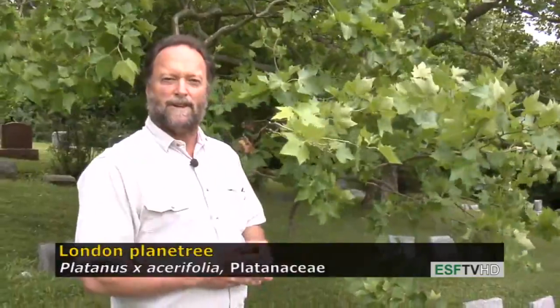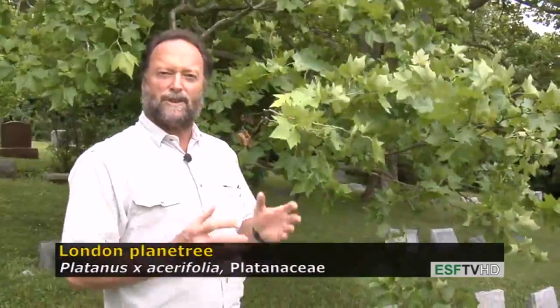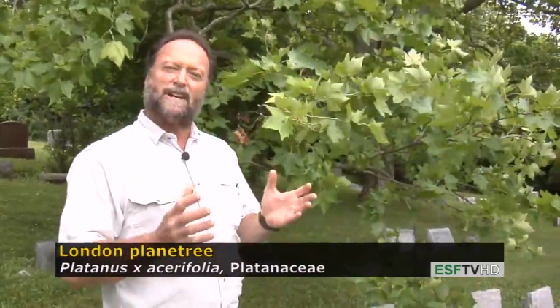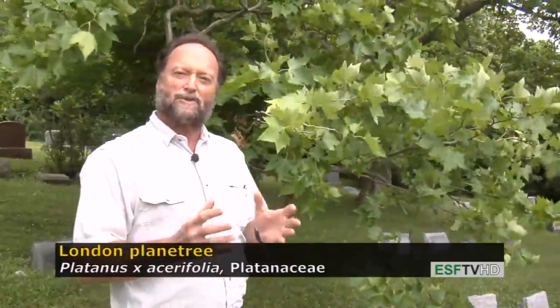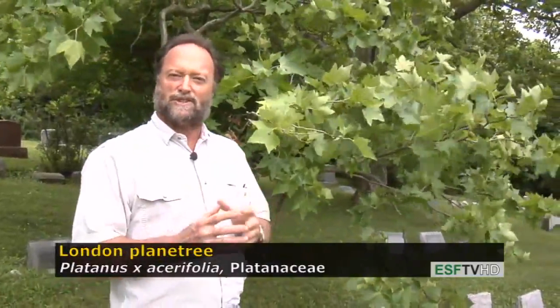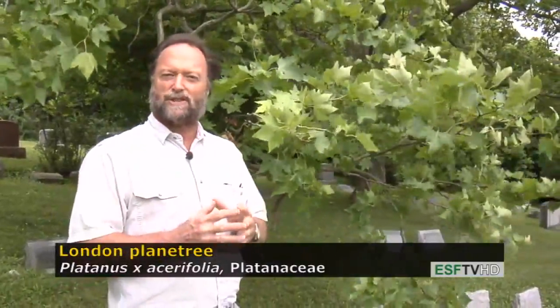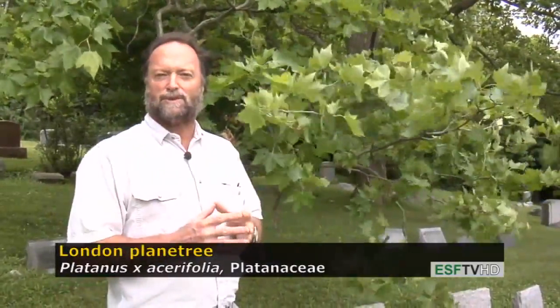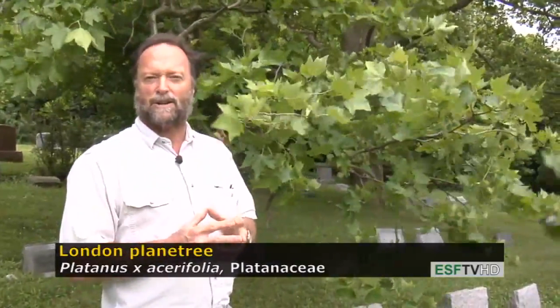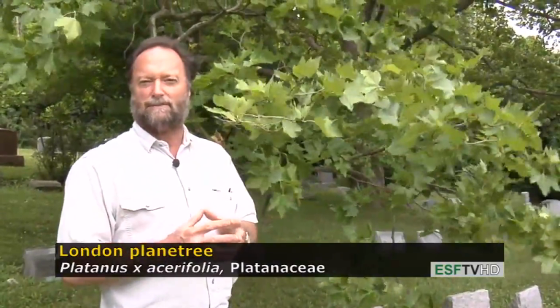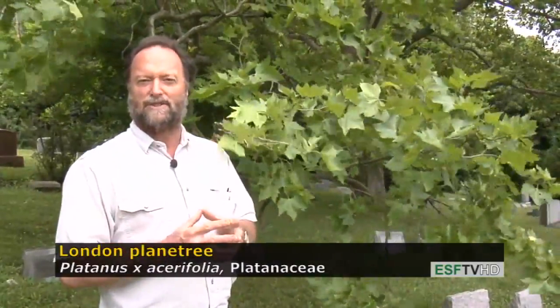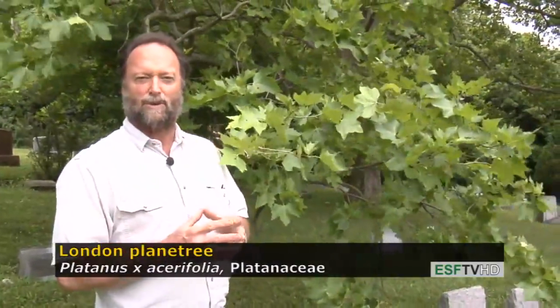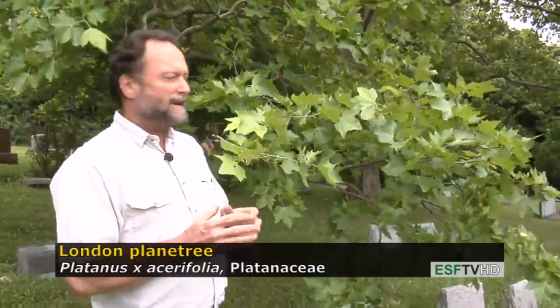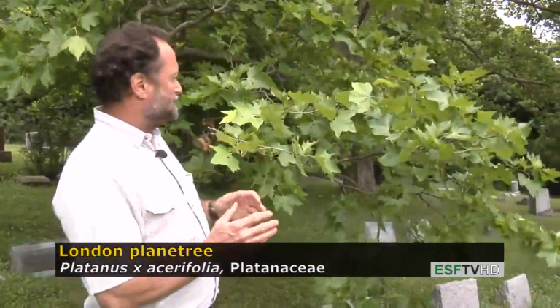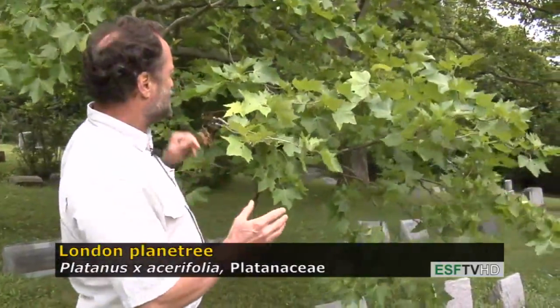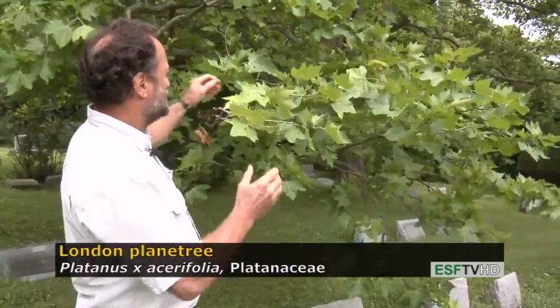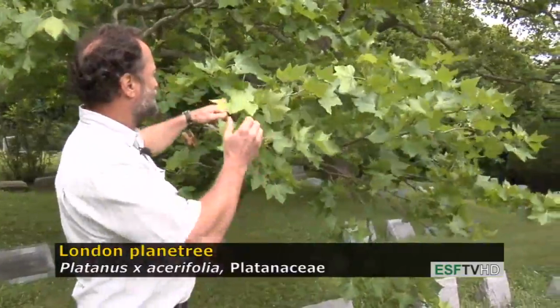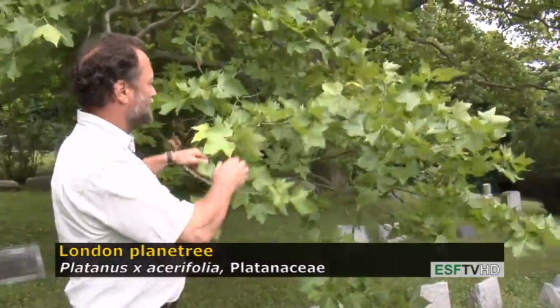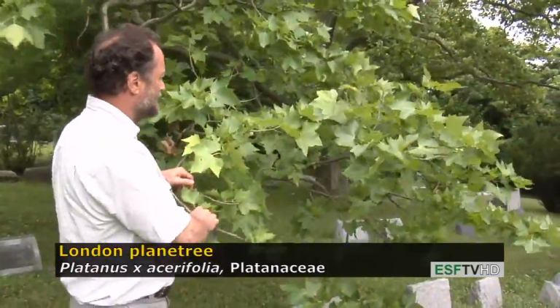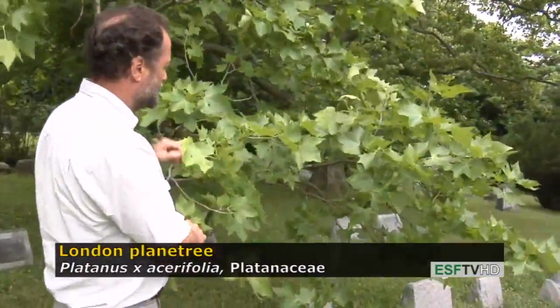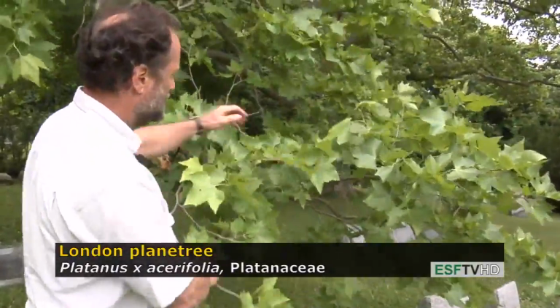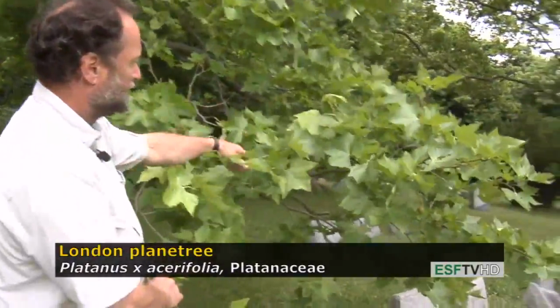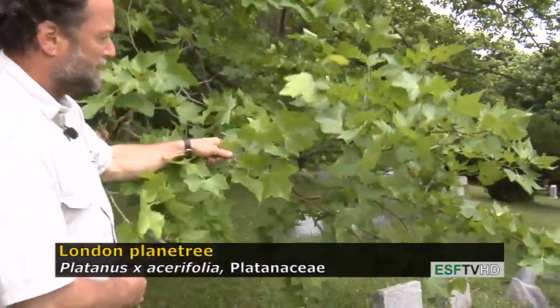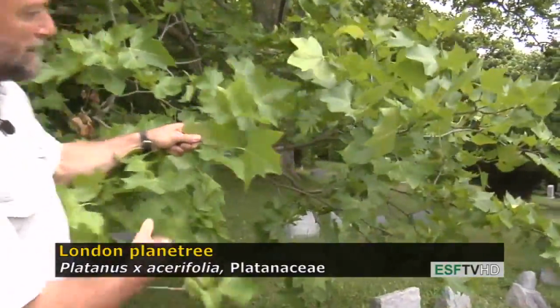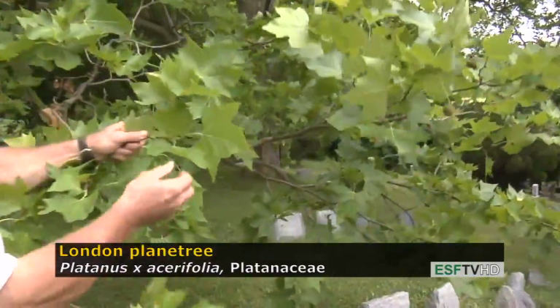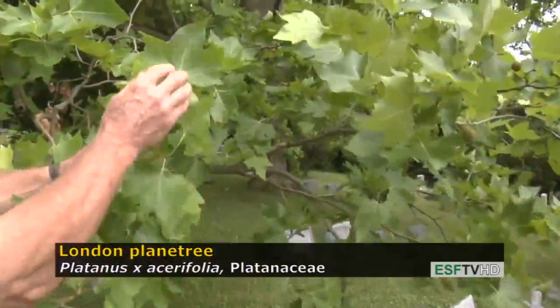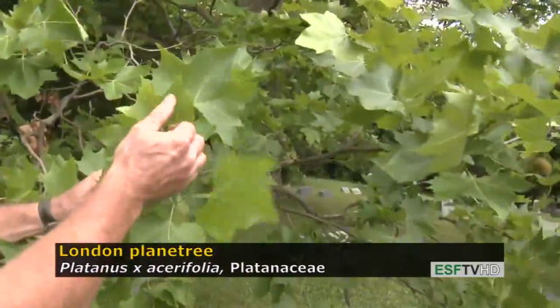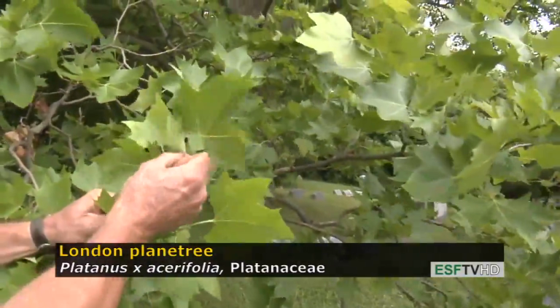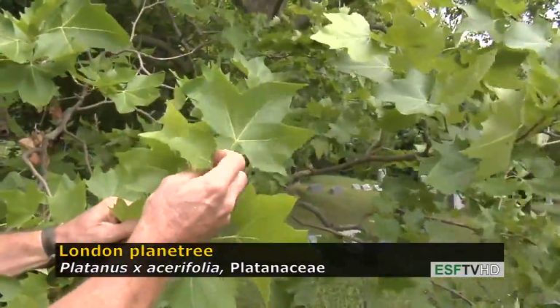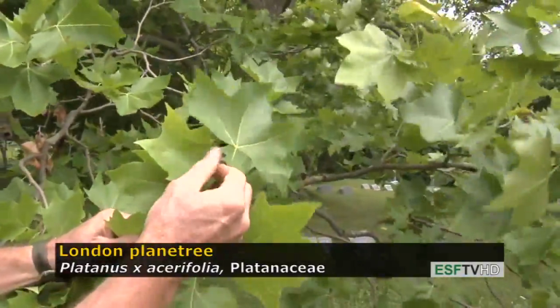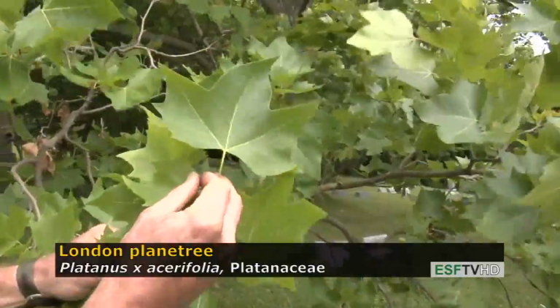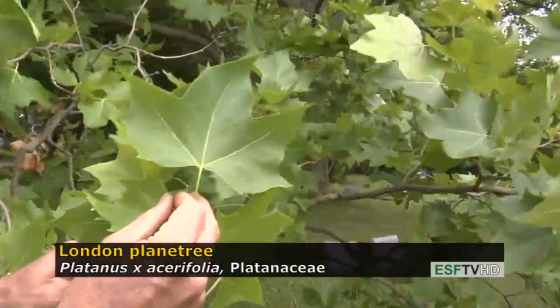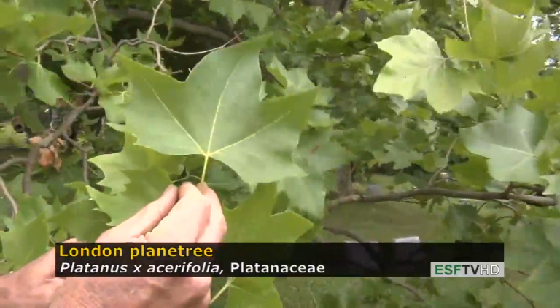It has a lot of characteristics that are similar to our native American sycamore, except the leaves tend to be much smaller and not as coarse in texture.